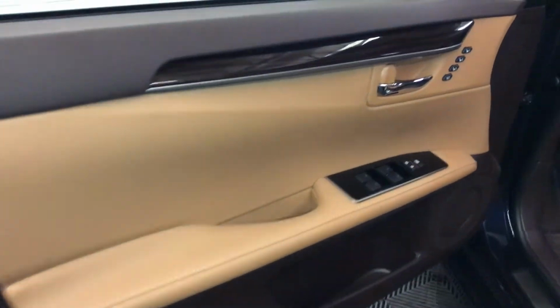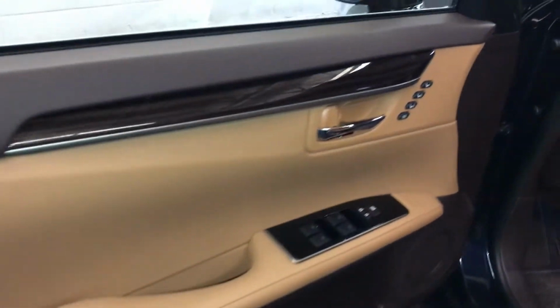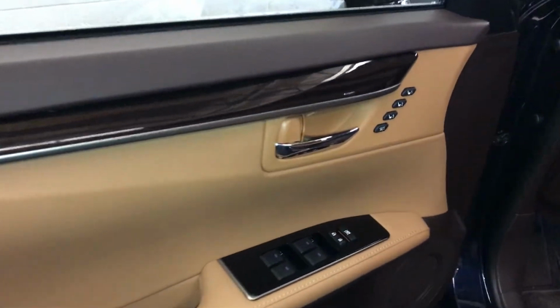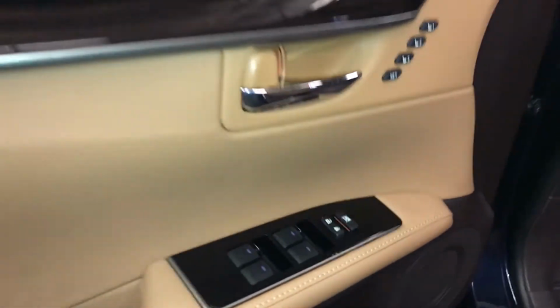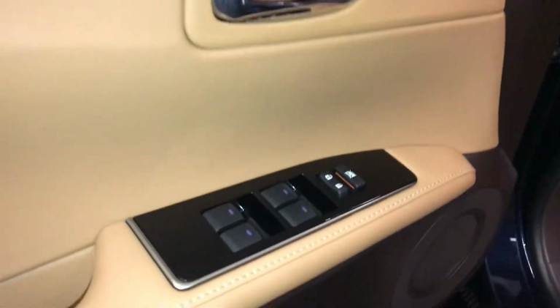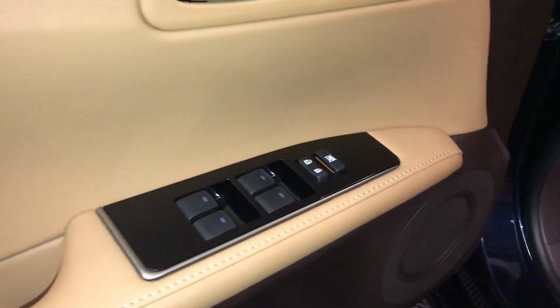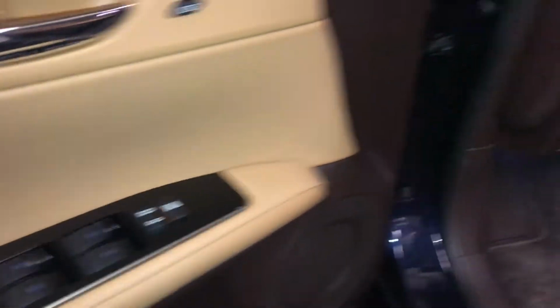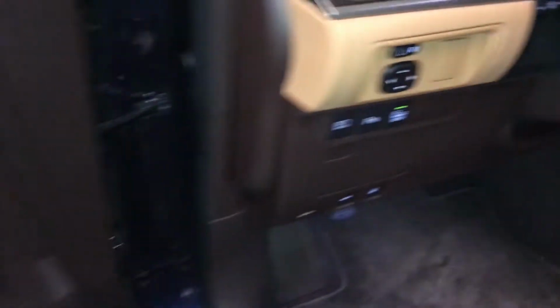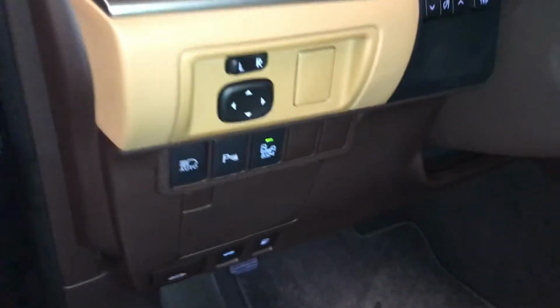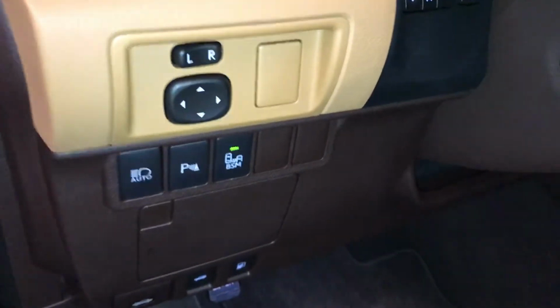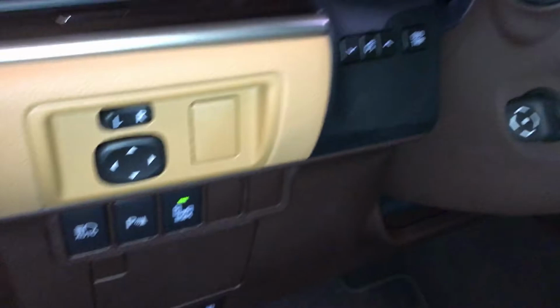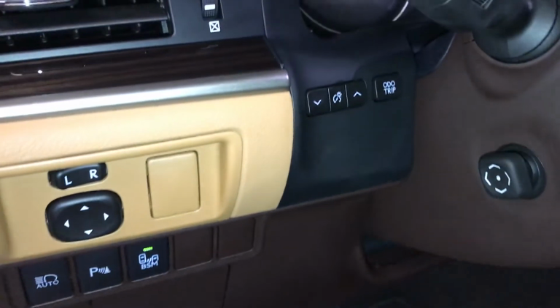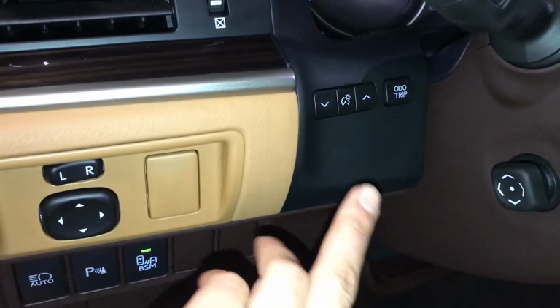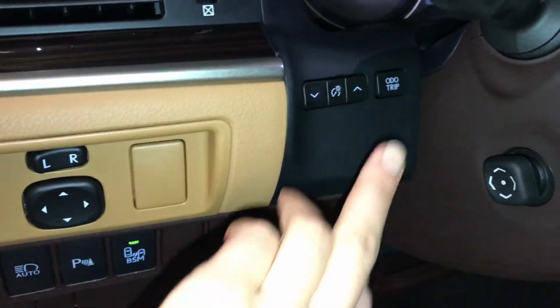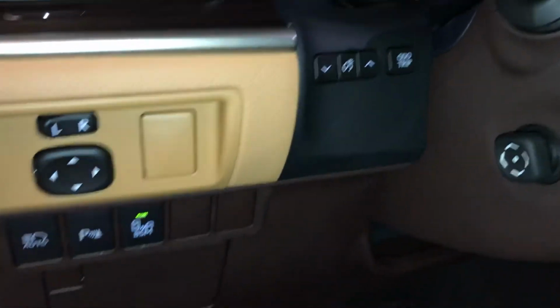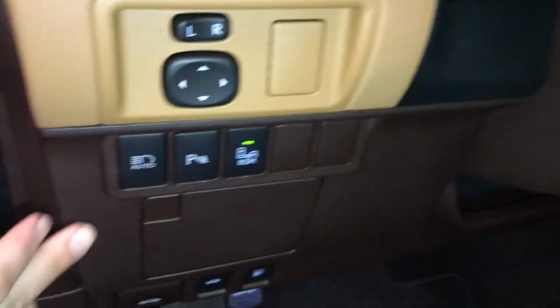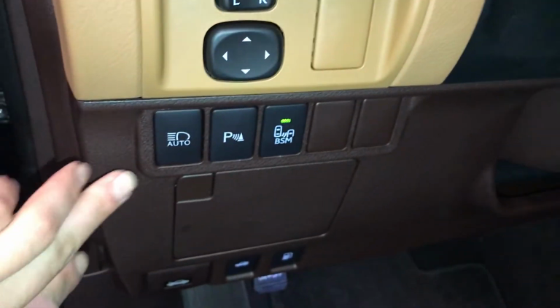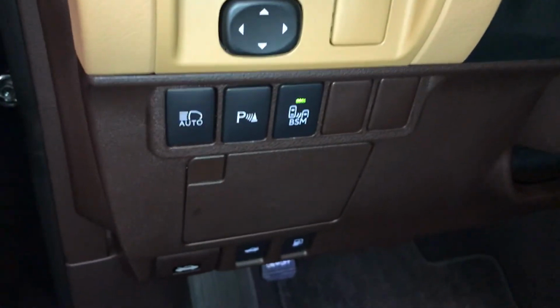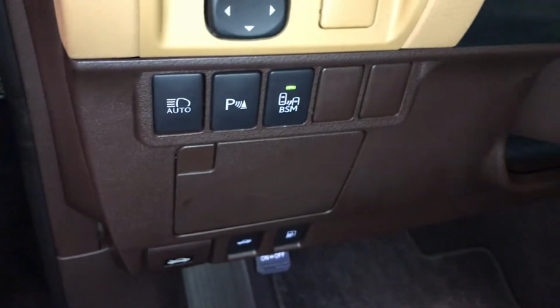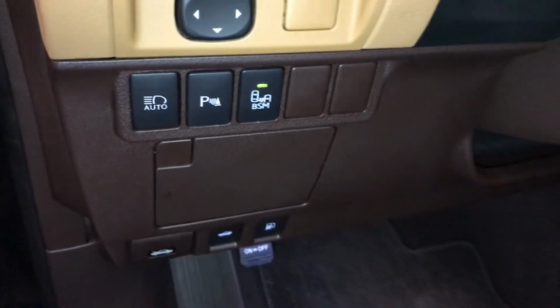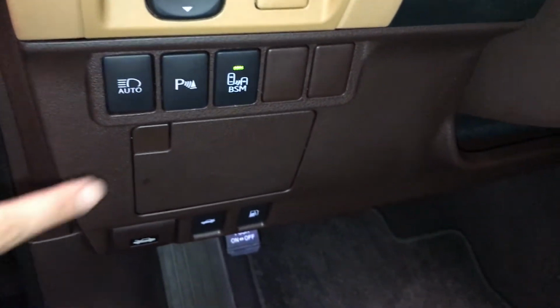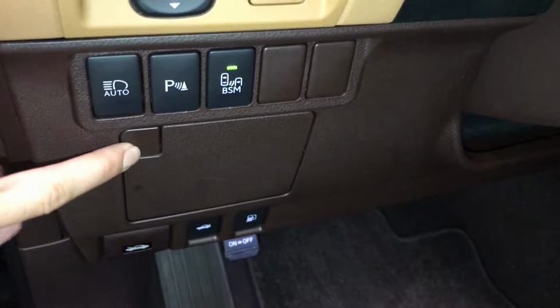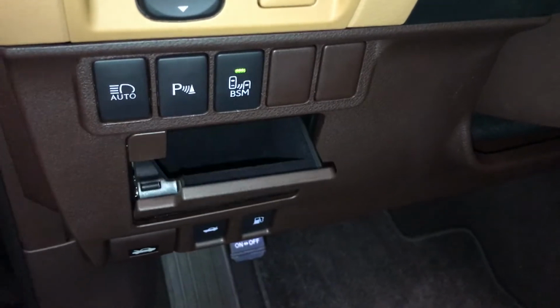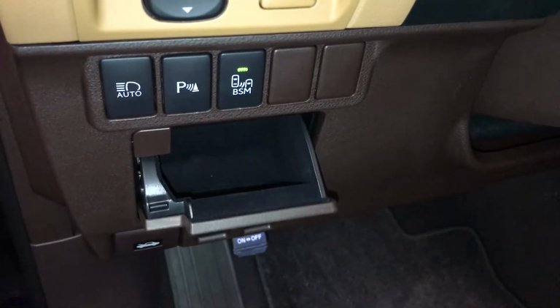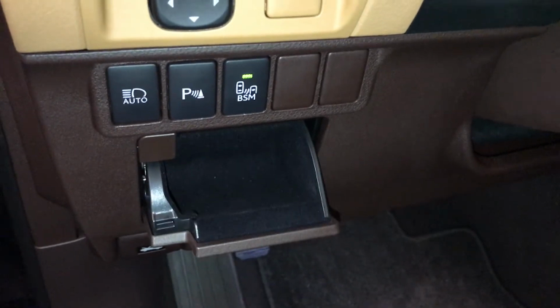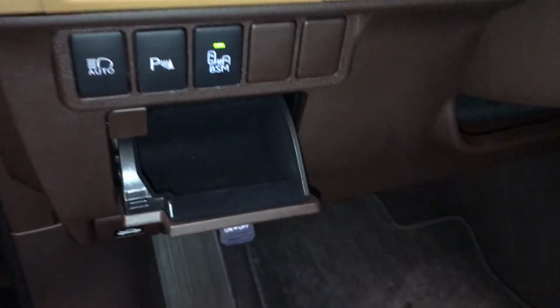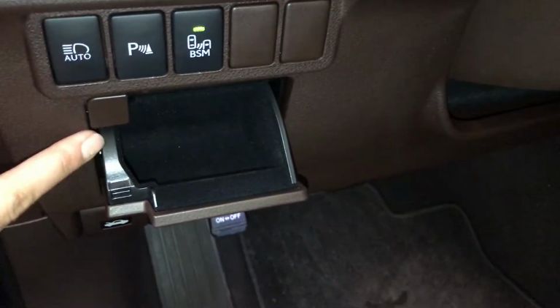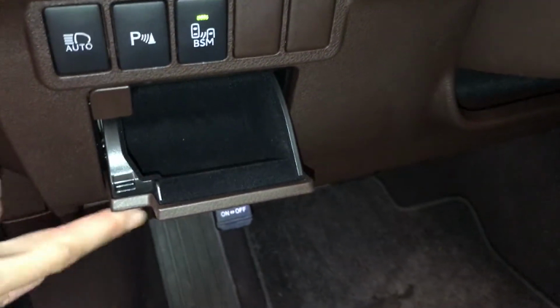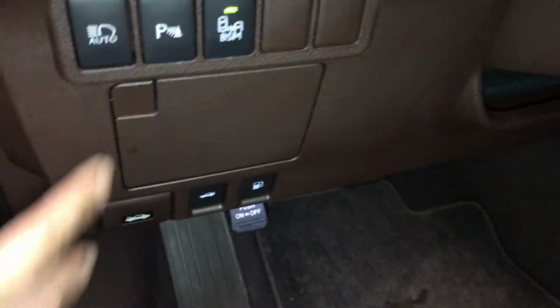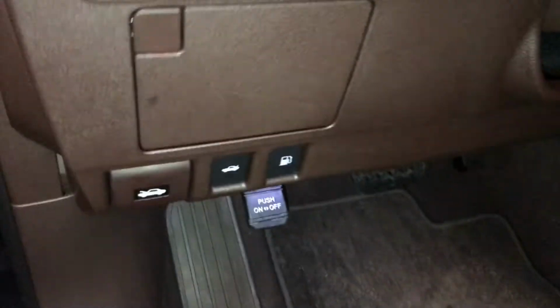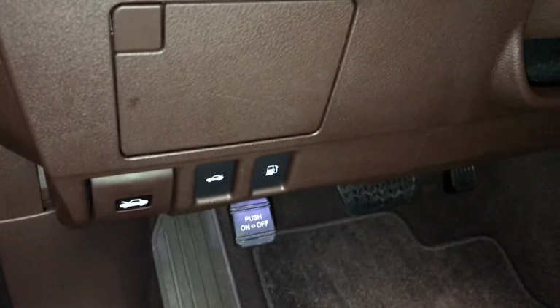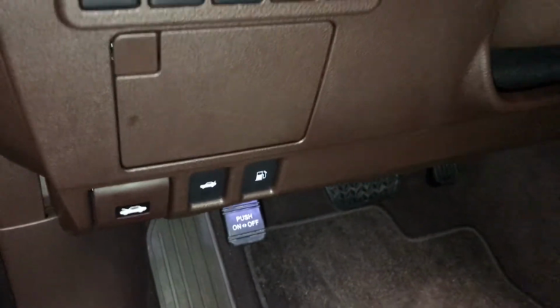Traversey memory, powered windows, locks and side mirrors, controls here for dashboard lighting, odometer trip, automatic high beam feature, park assist, blind spot monitoring, storage compartment with a carbon material, hood trunk and gas cap release.